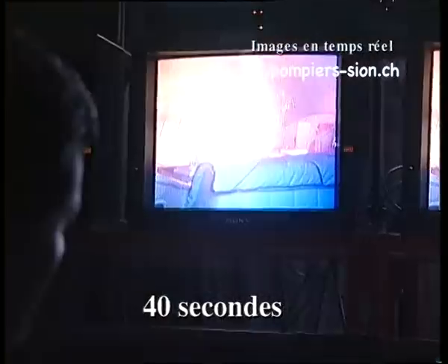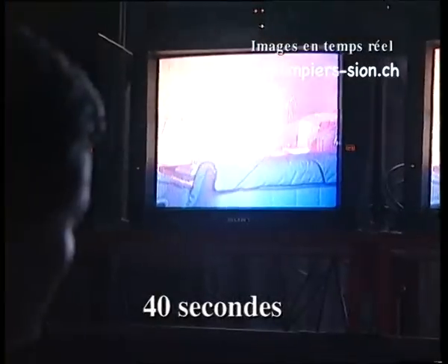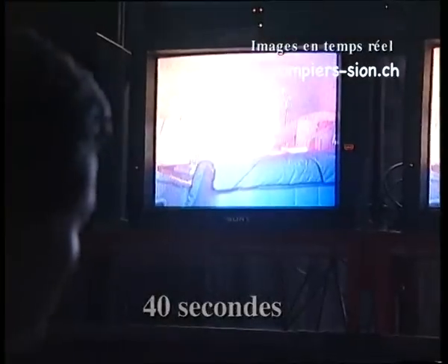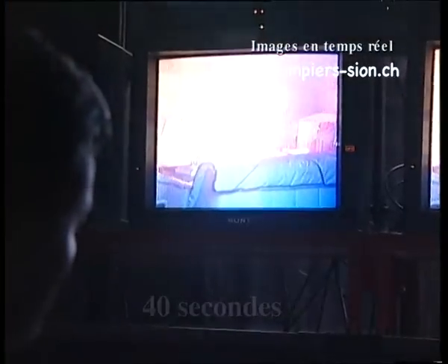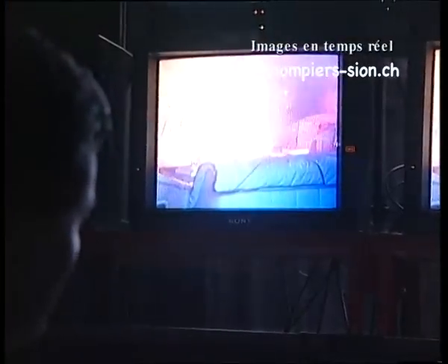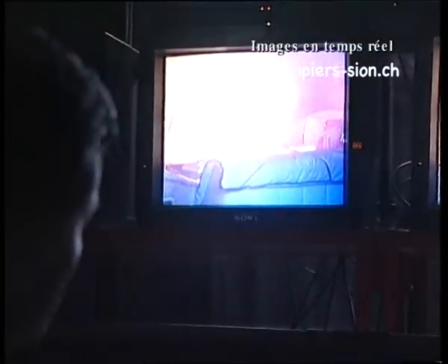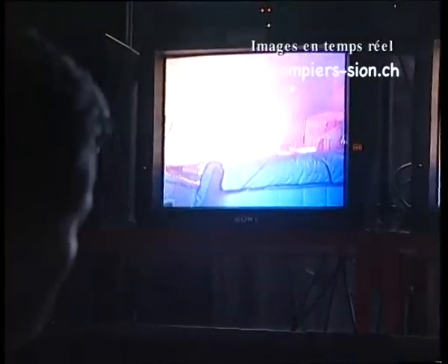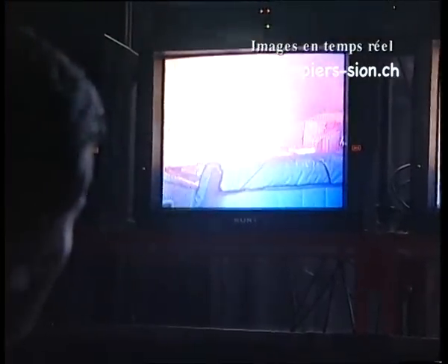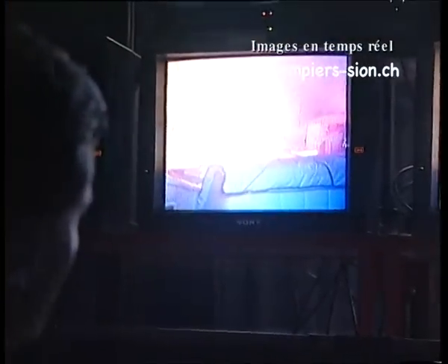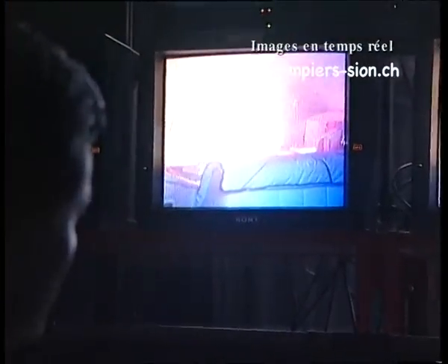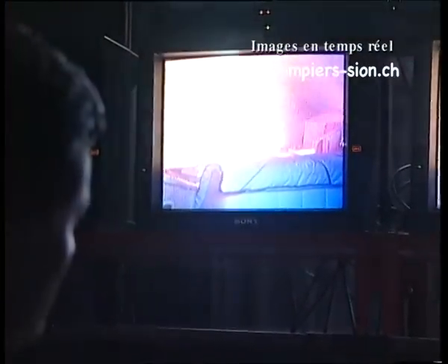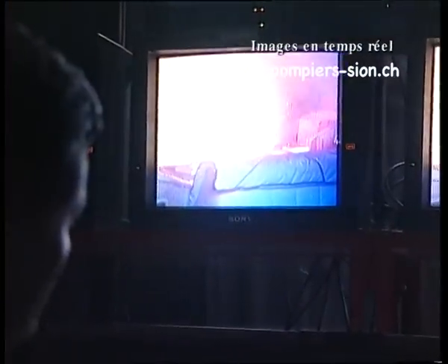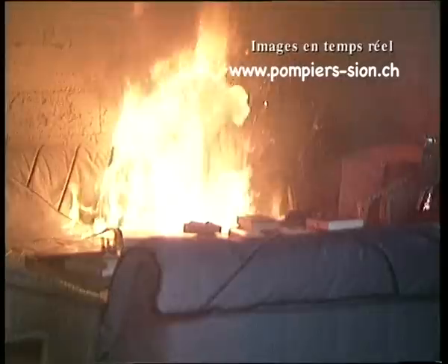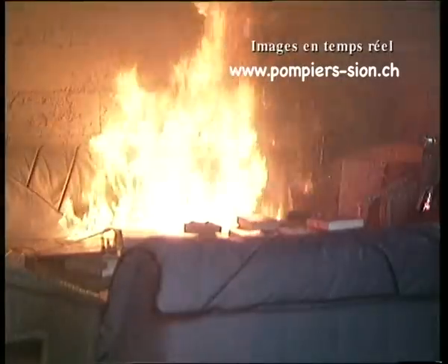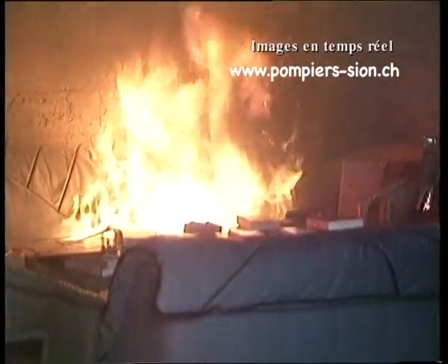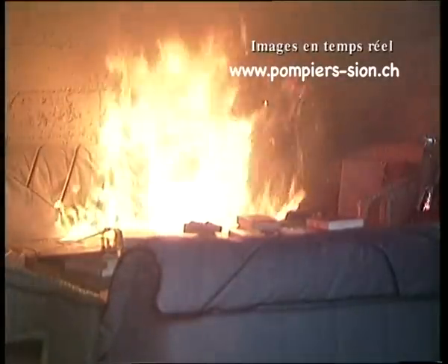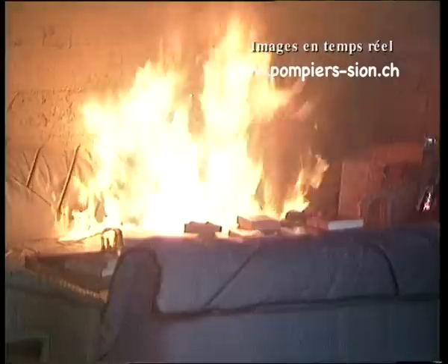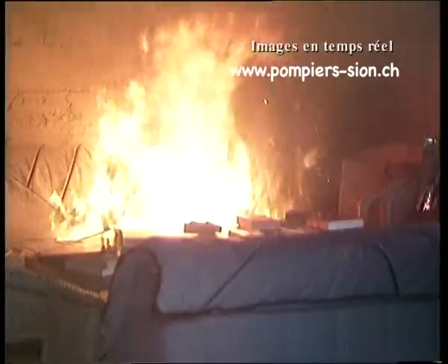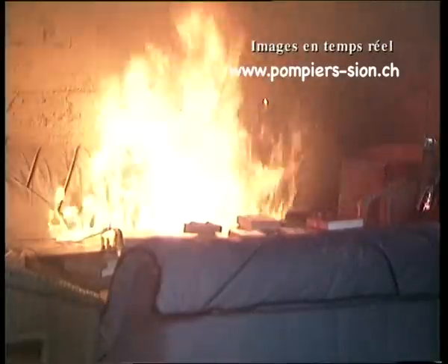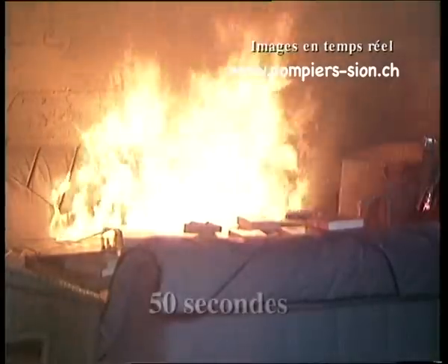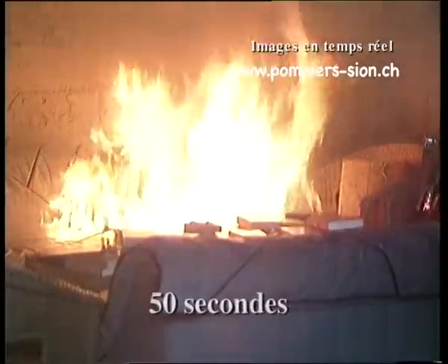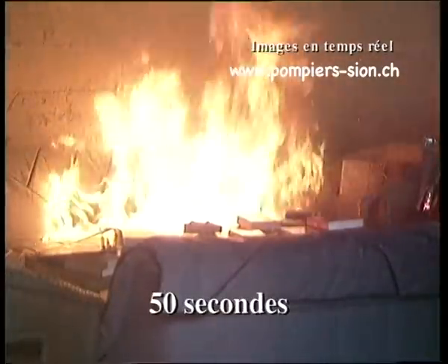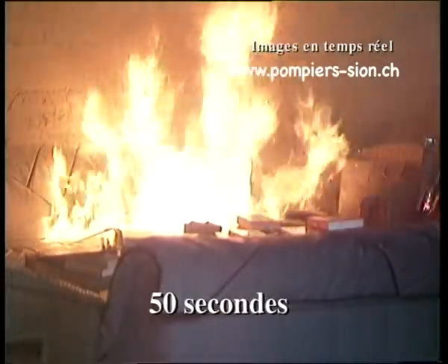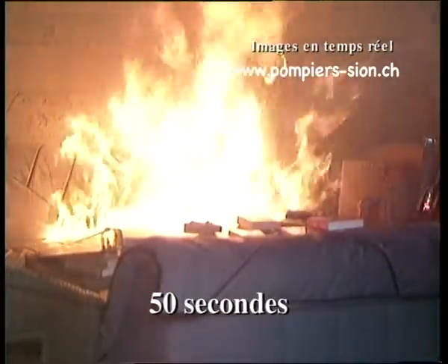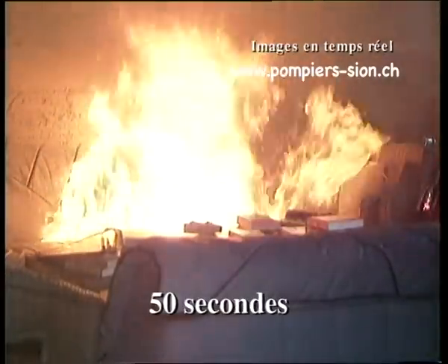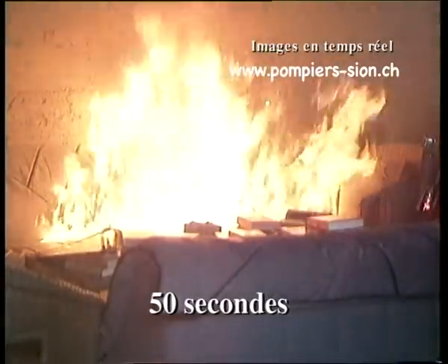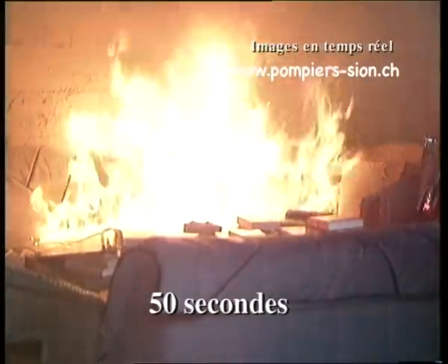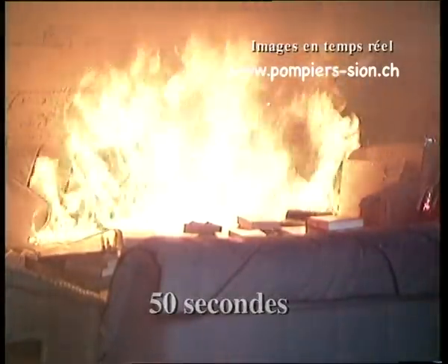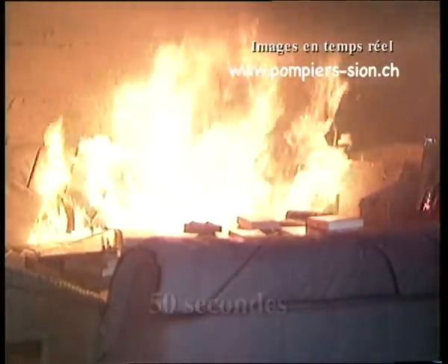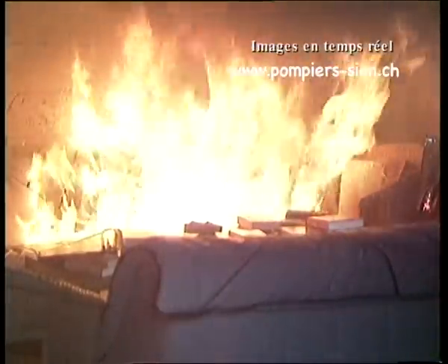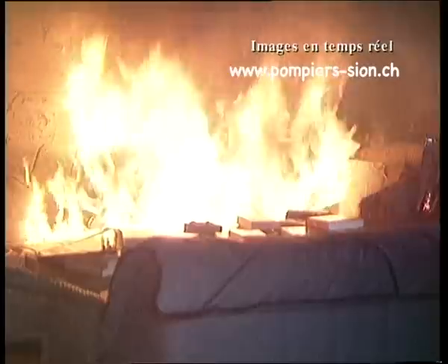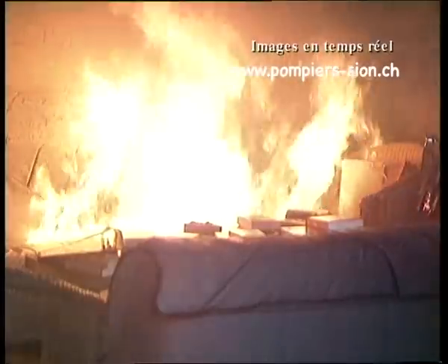Là, on a des matières plastiques, notamment des mousses, qui dégagent des gaz nocifs. Donc, même maintenant, à ce niveau-là, l'intervention avec un extincteur — même un sapeur-pompier entraîné aurait certaines difficultés.